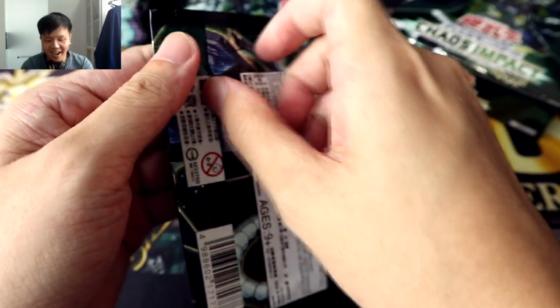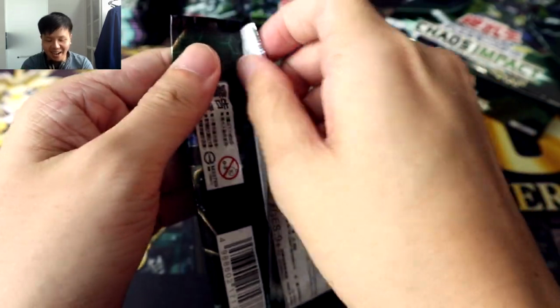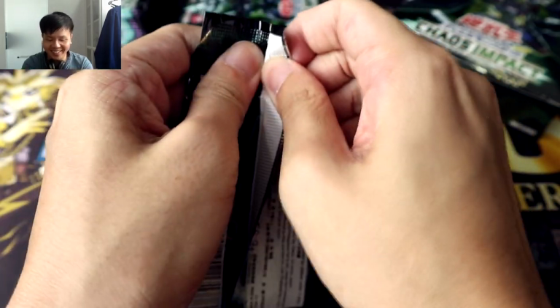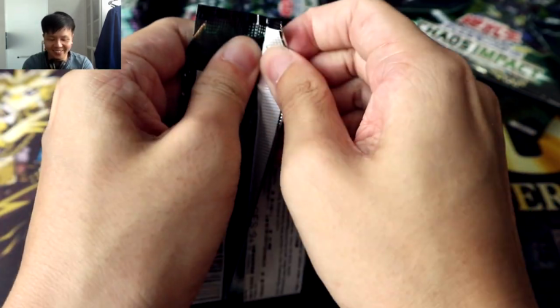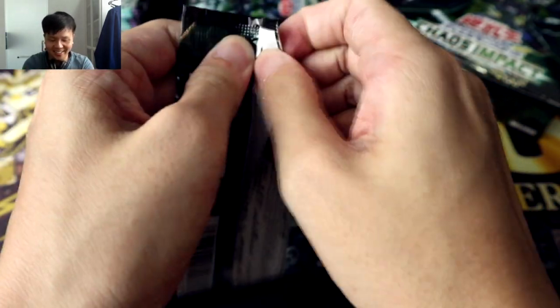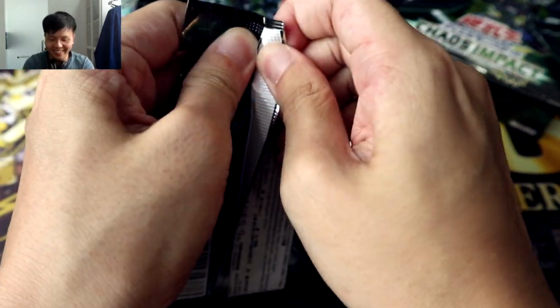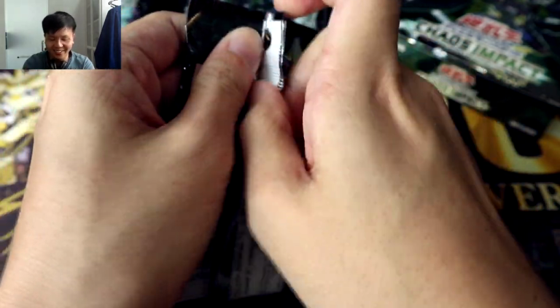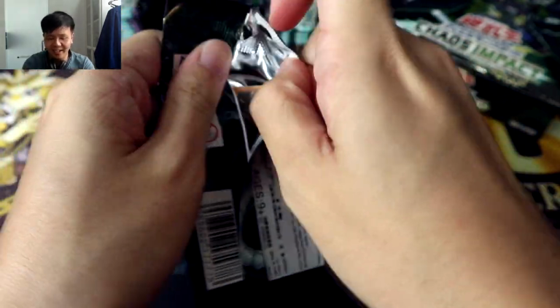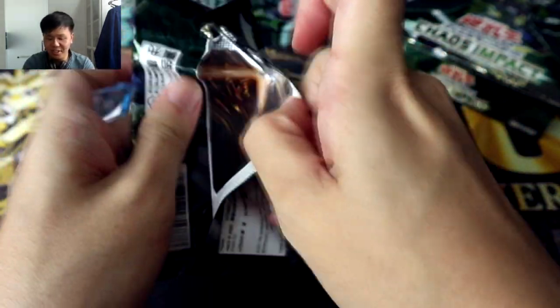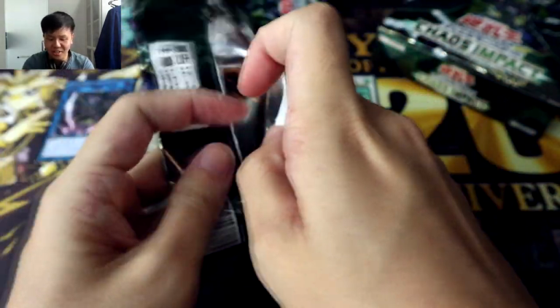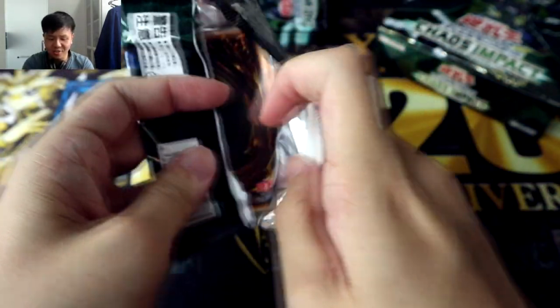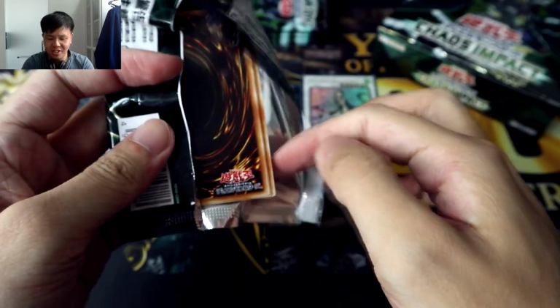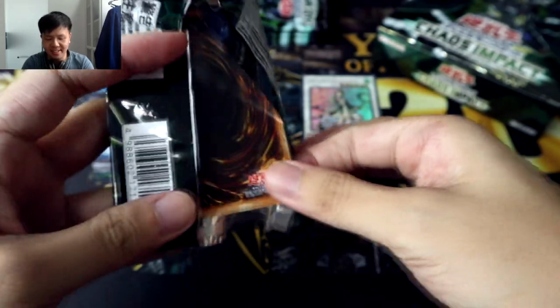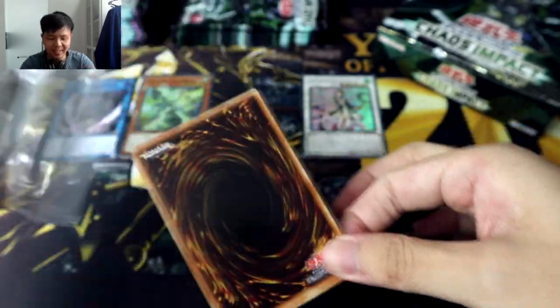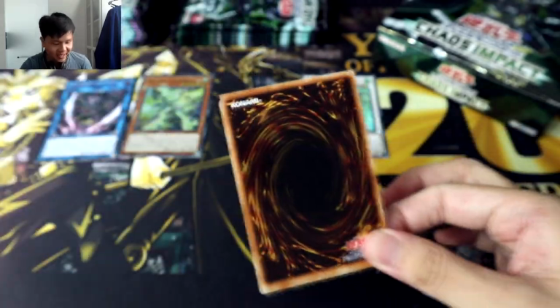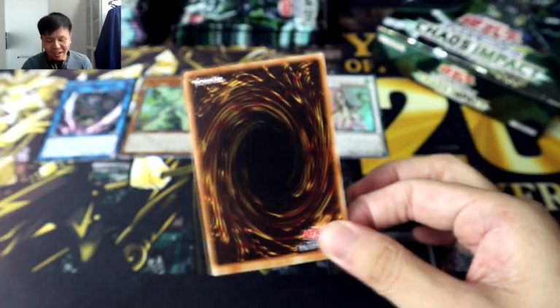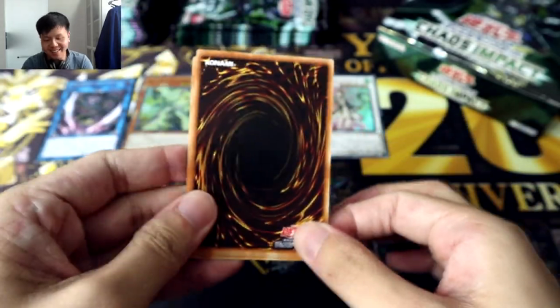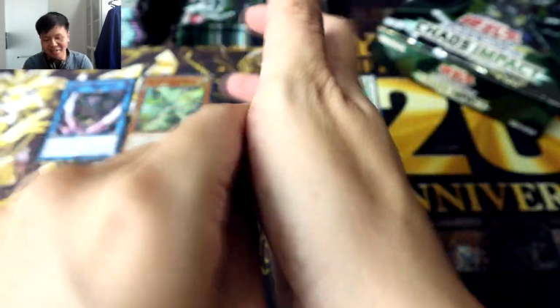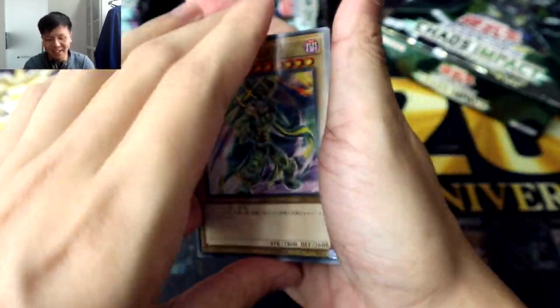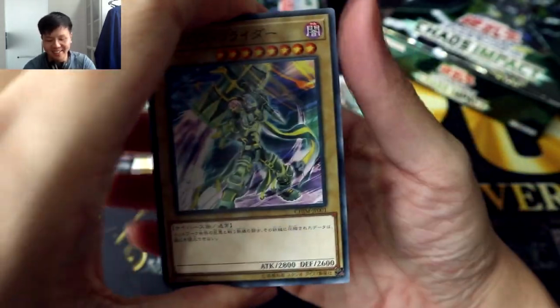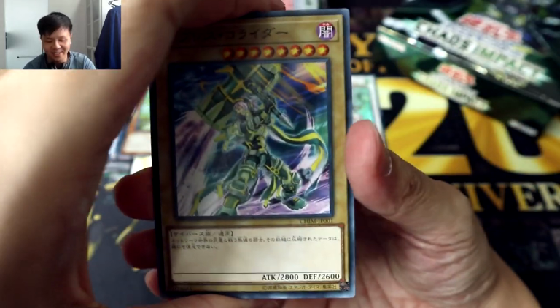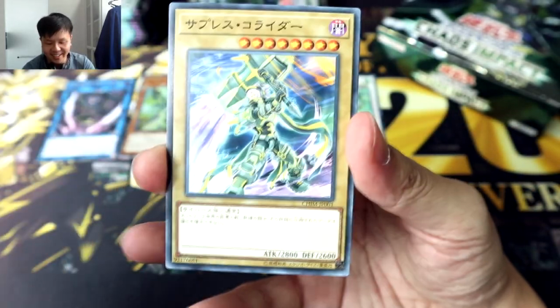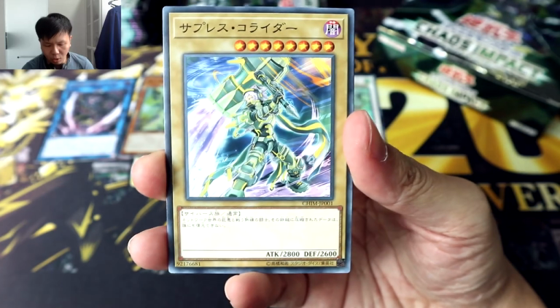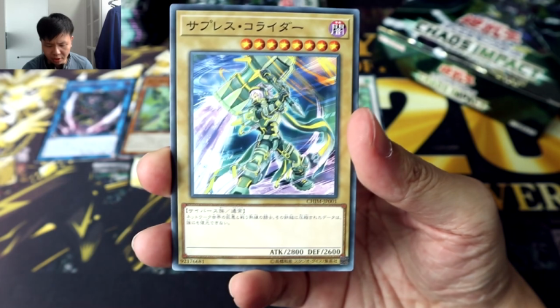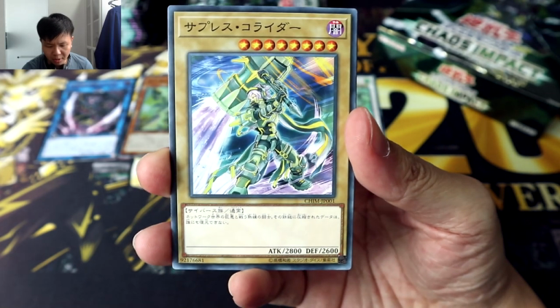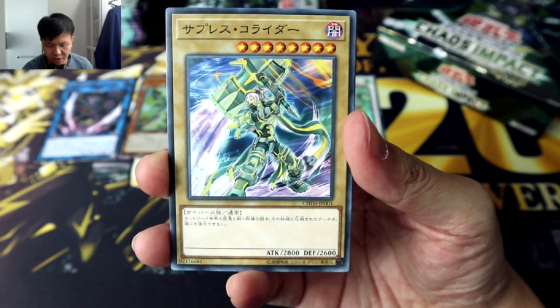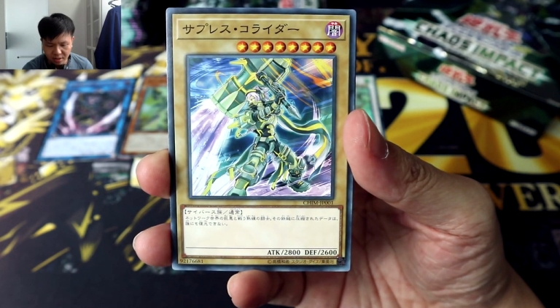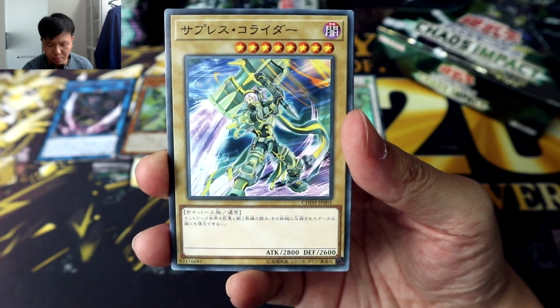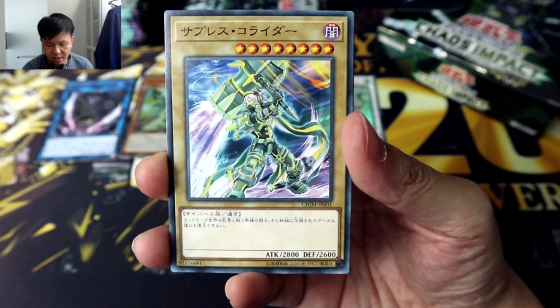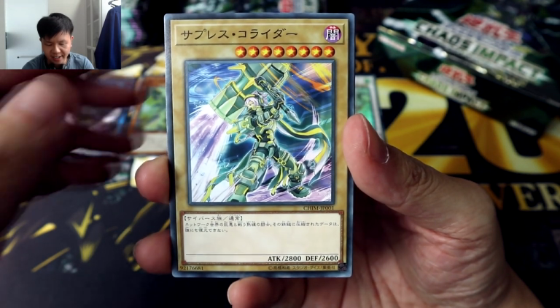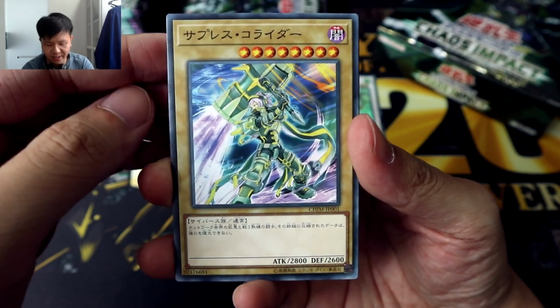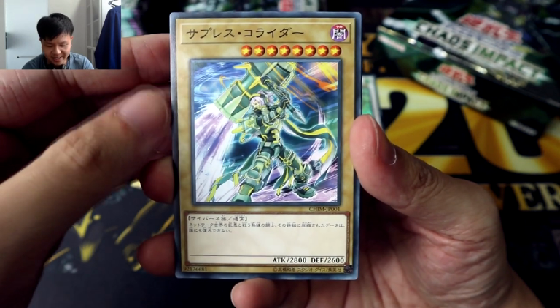I forgot that Tieny was even a thing. I'm sorry to you guys who are actually really interested in Tieny or playing it, but I feel like it's kind of a forgettable archetype. And we've got a normal monster here — Suppressed Collider — wow, that's pretty nice. Cybers as well, and Marine Says Sea Angel.